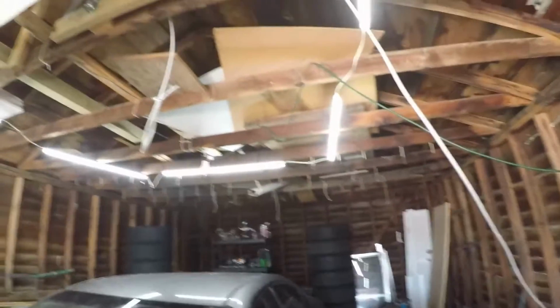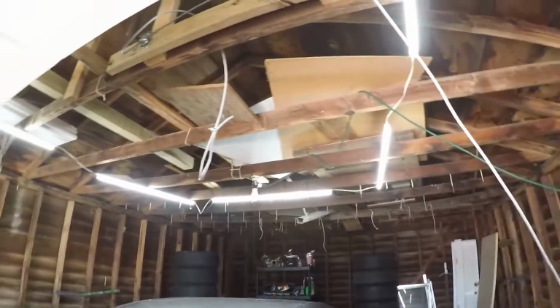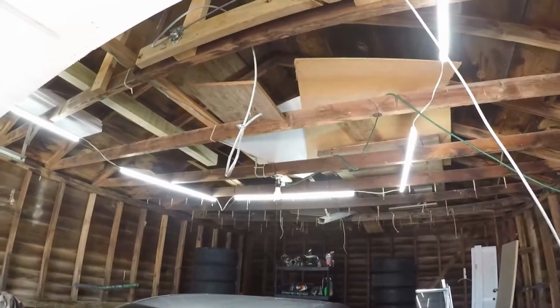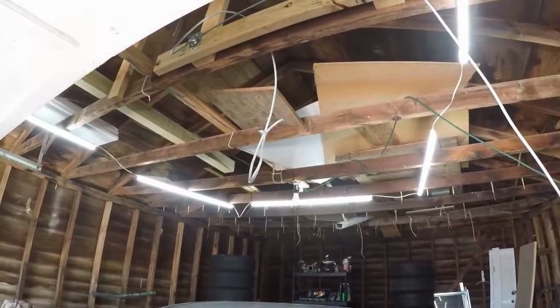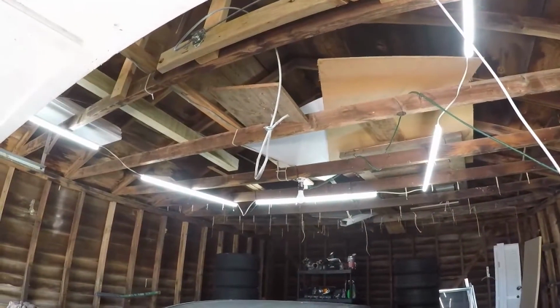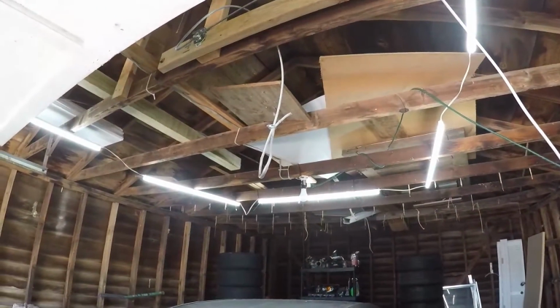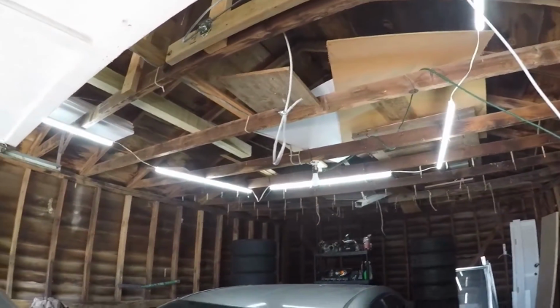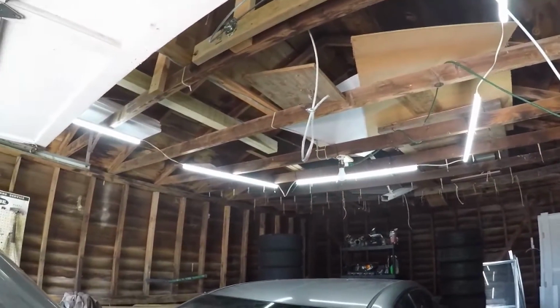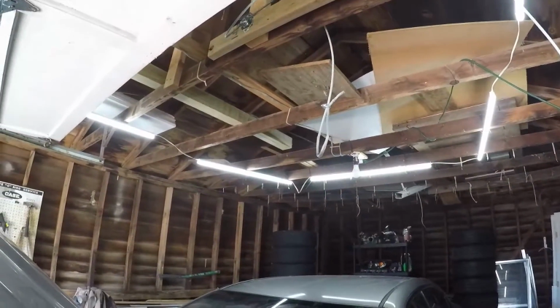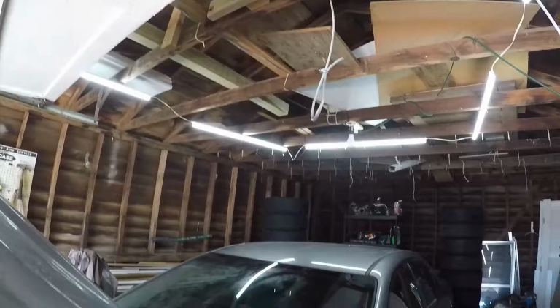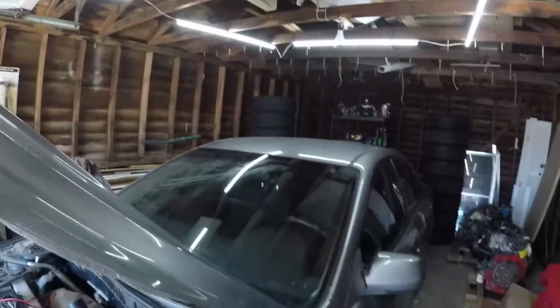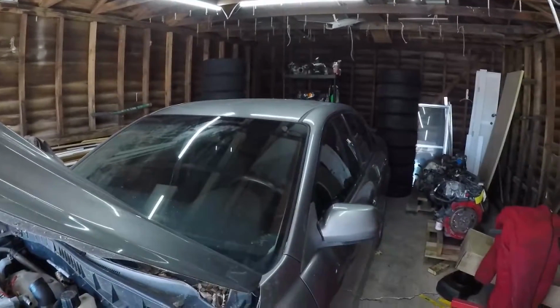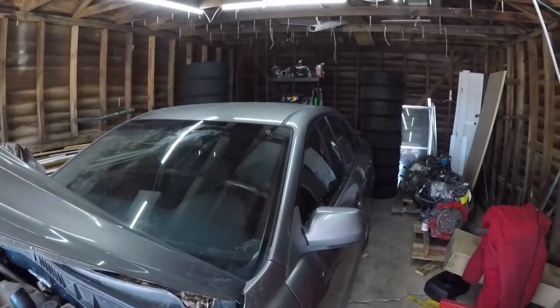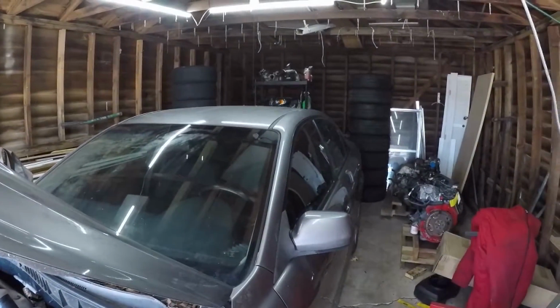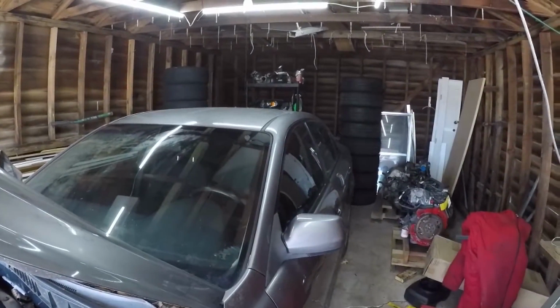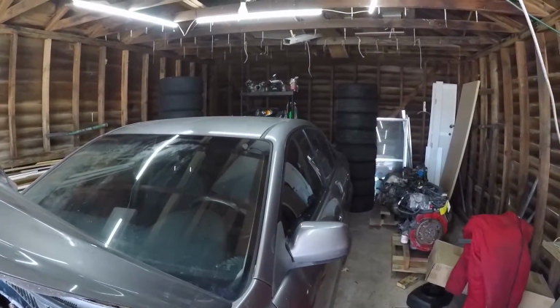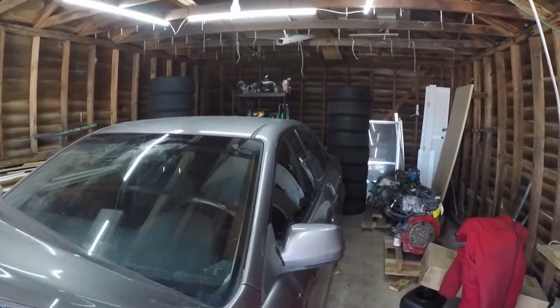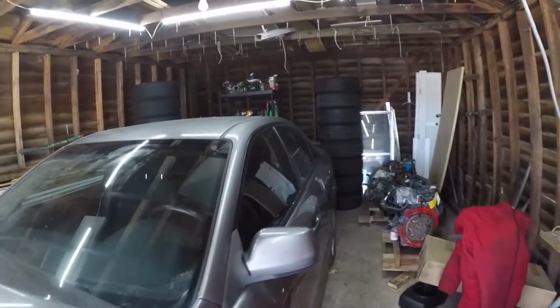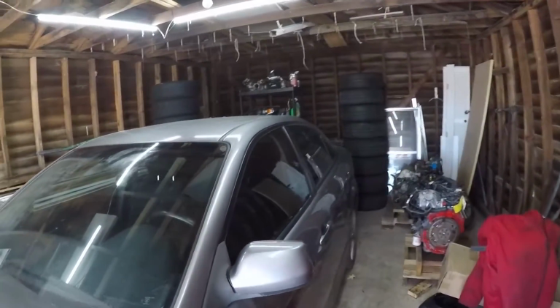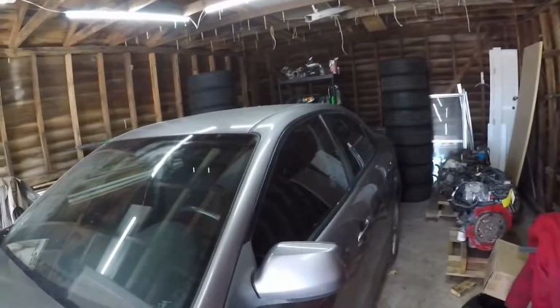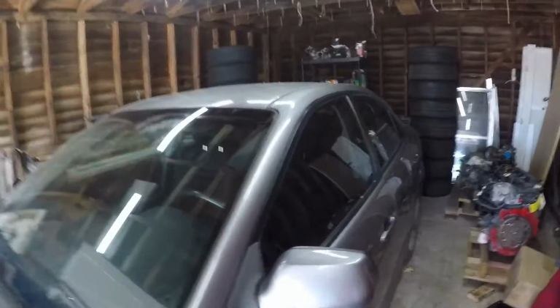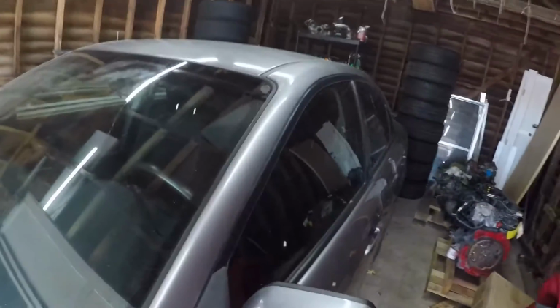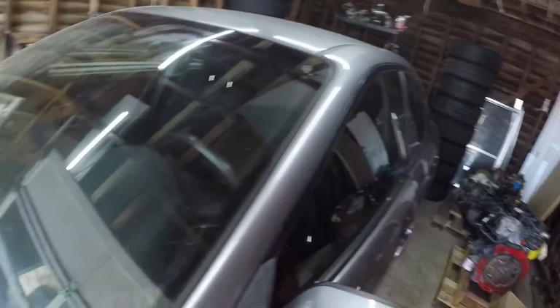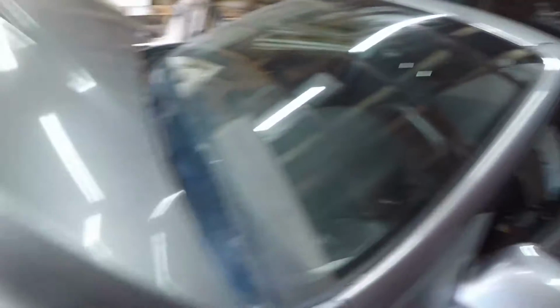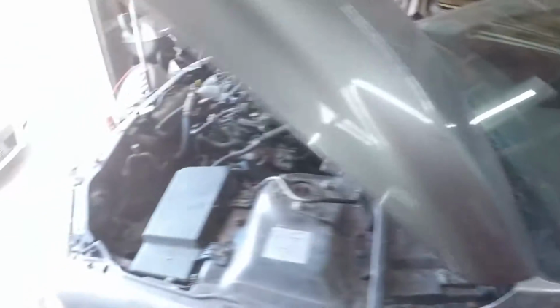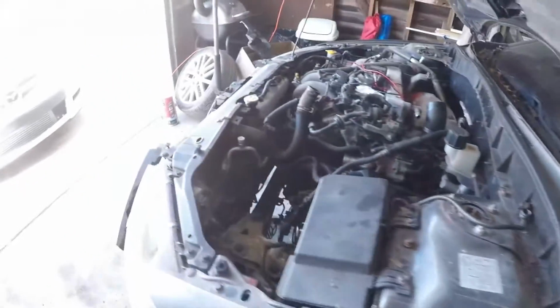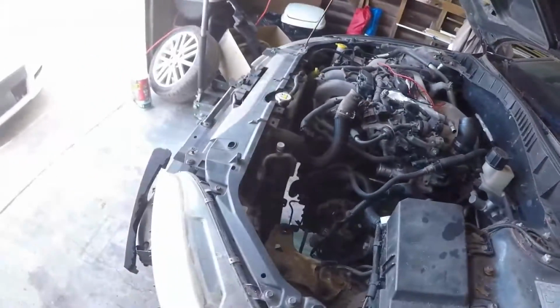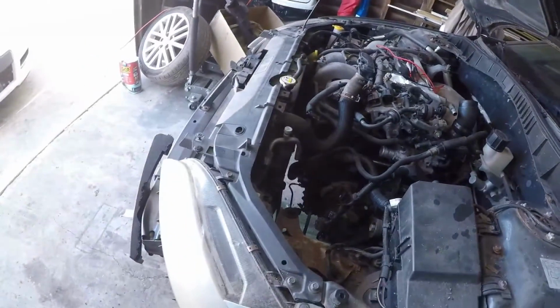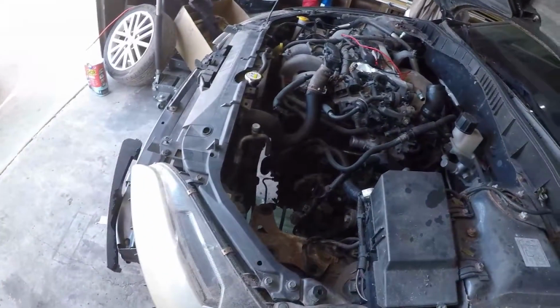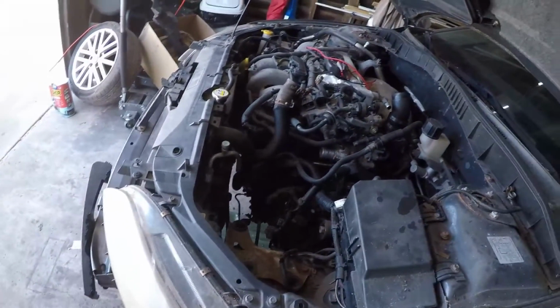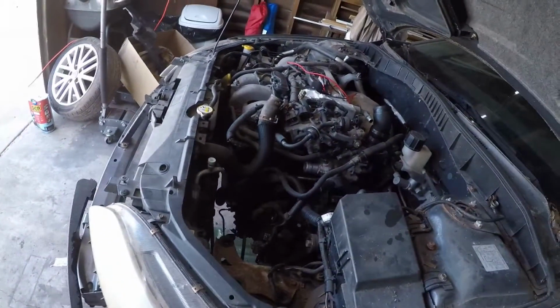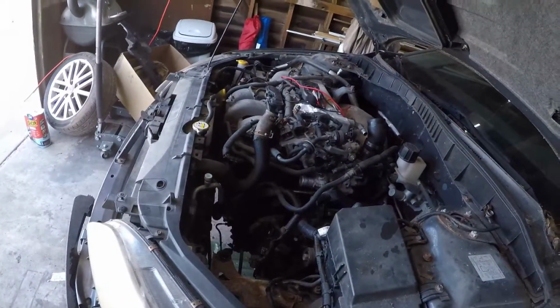I also got my lights up, so you can actually see things in here now. That's good. We'll just see where this video goes.